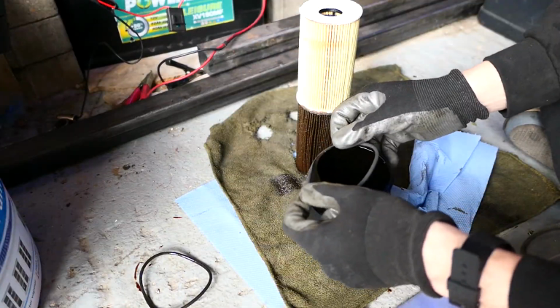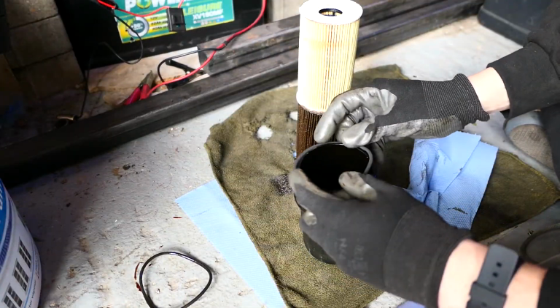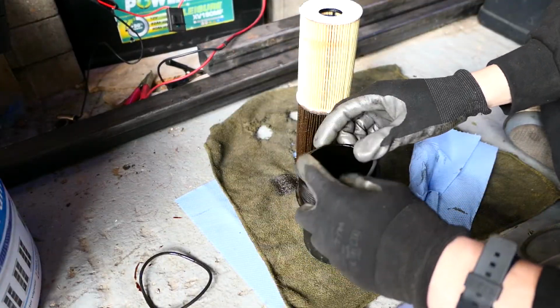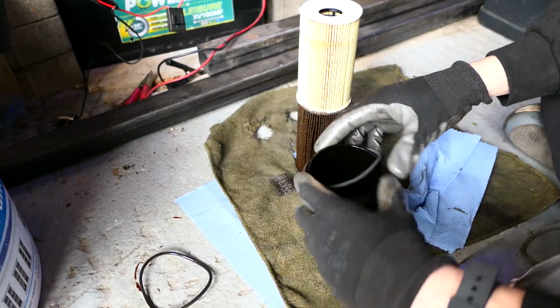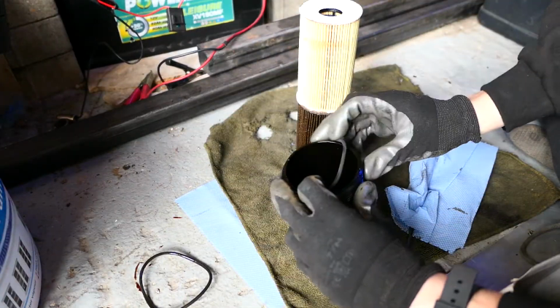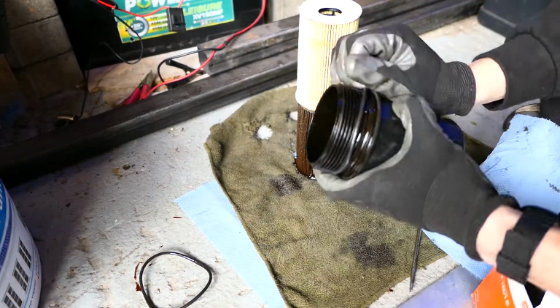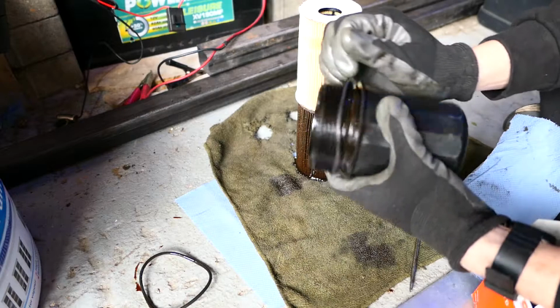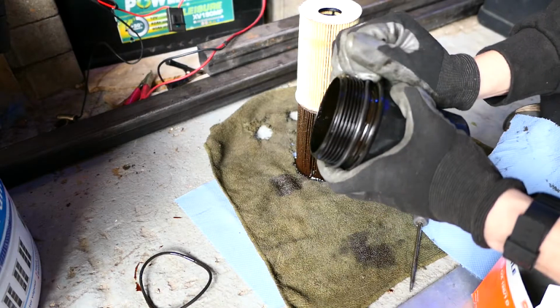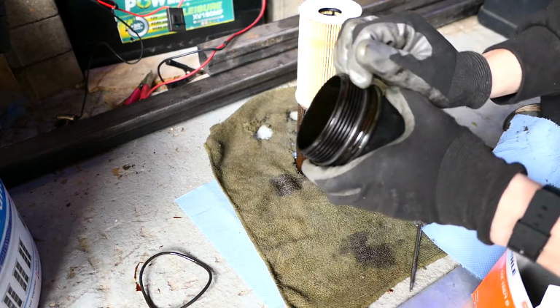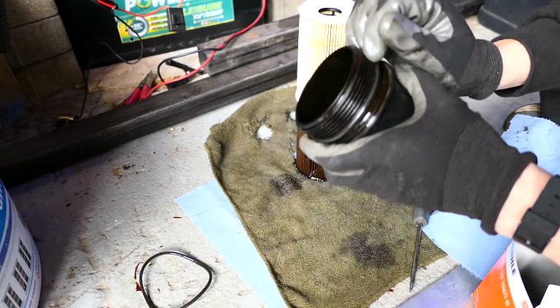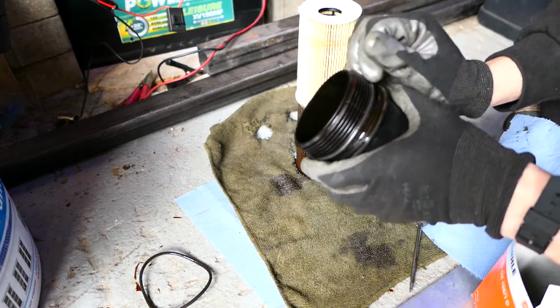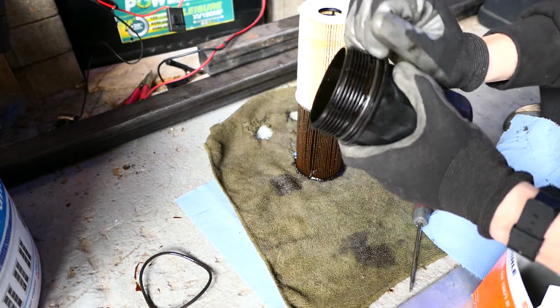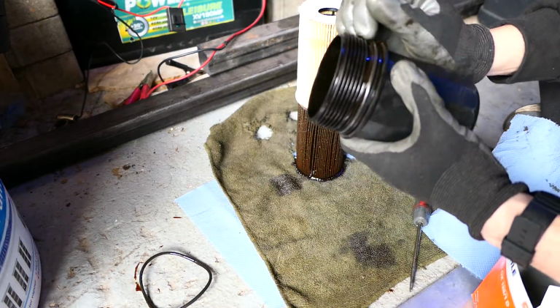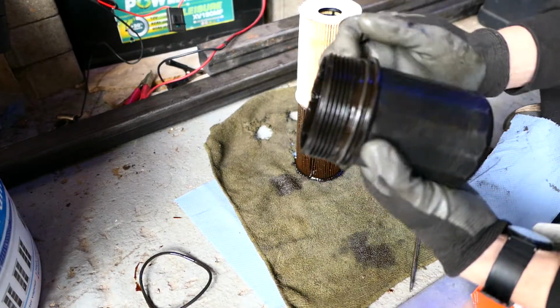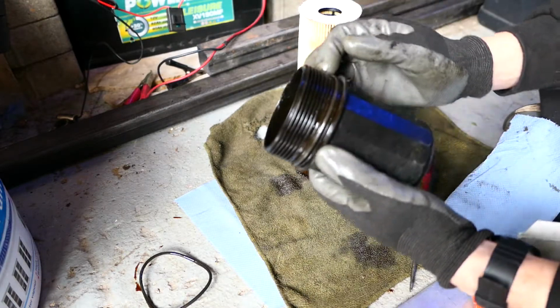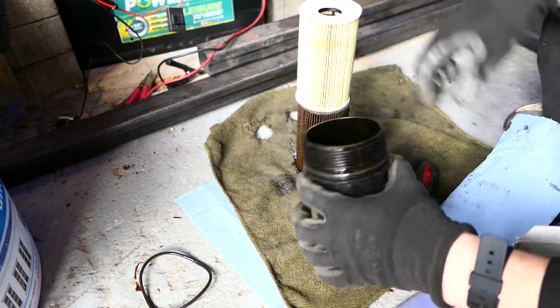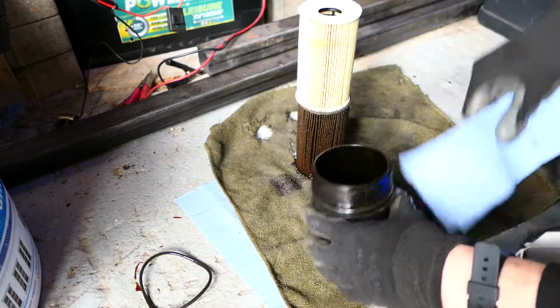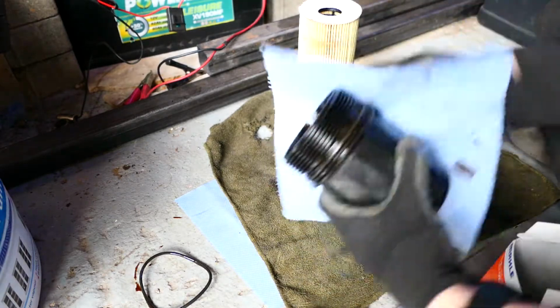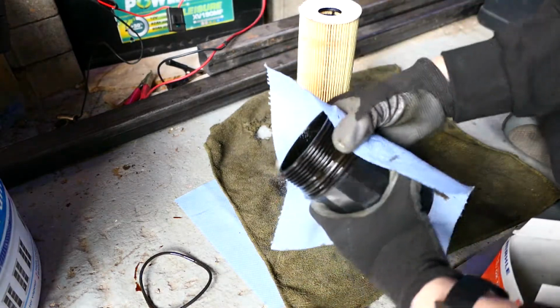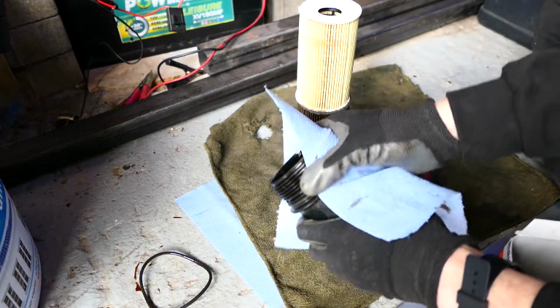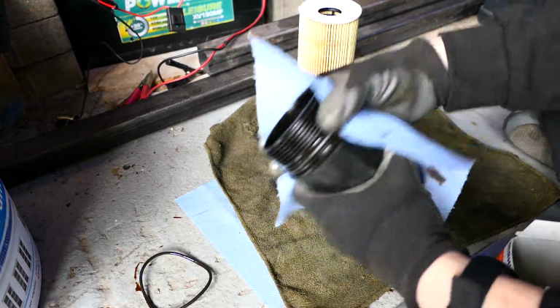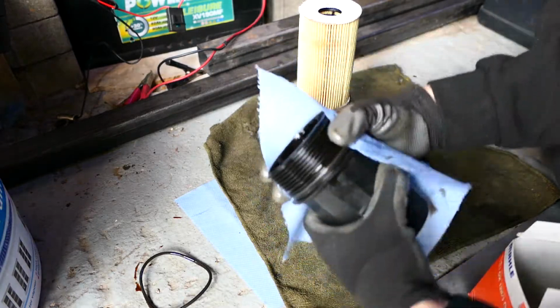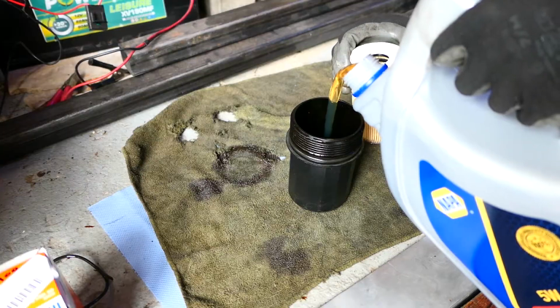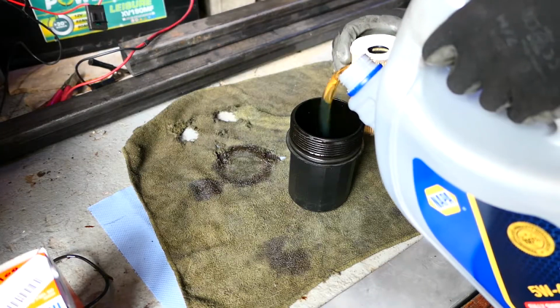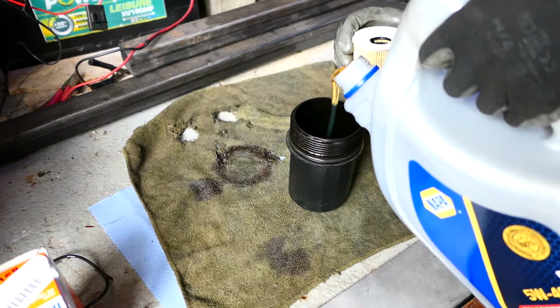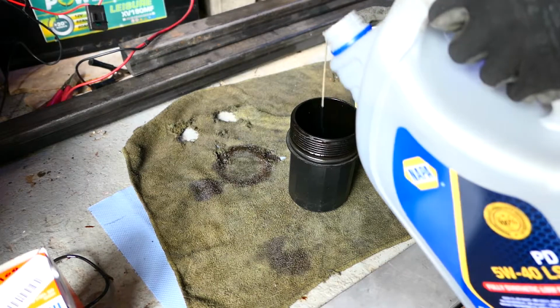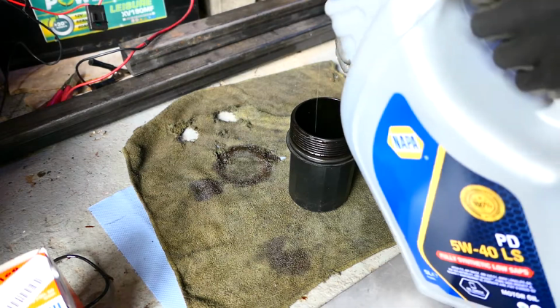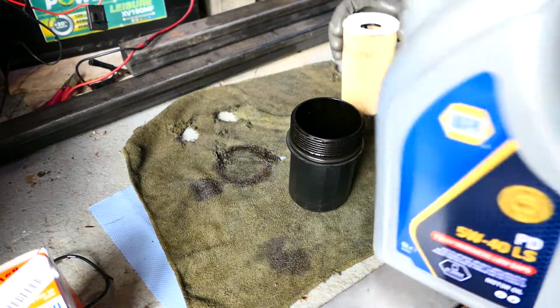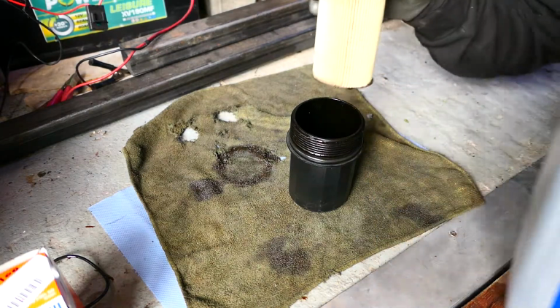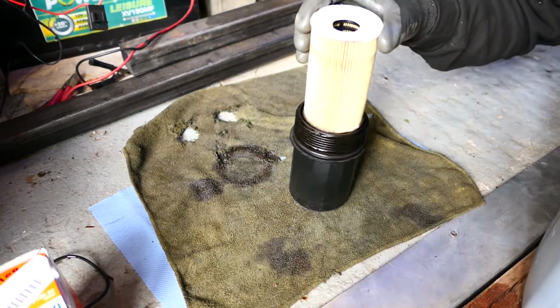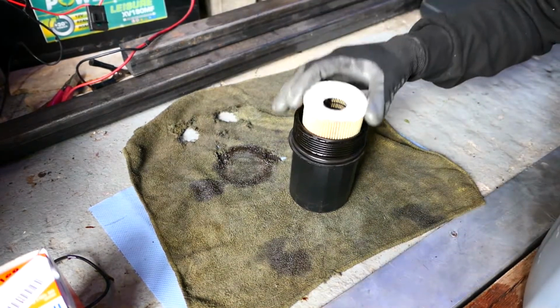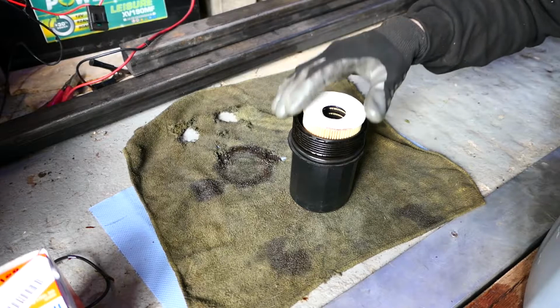Remove the old oil ring, put the new one on, and clean it up. I fill a little bit of oil into the housing itself and then put the new filter in.